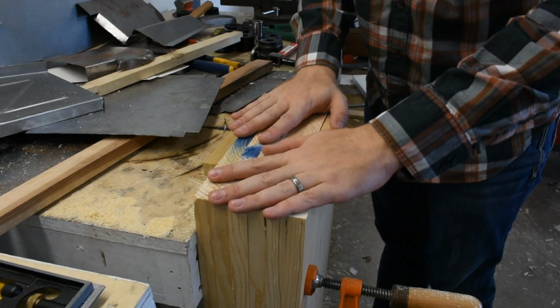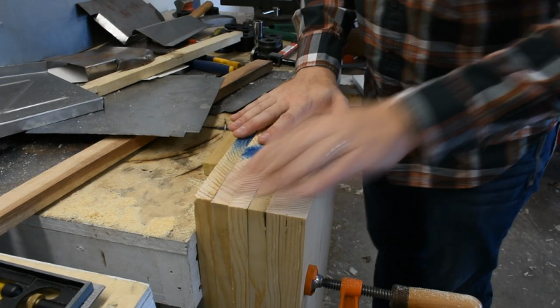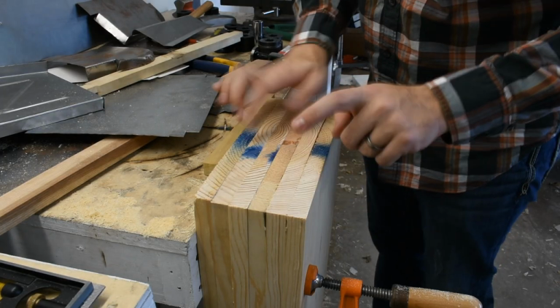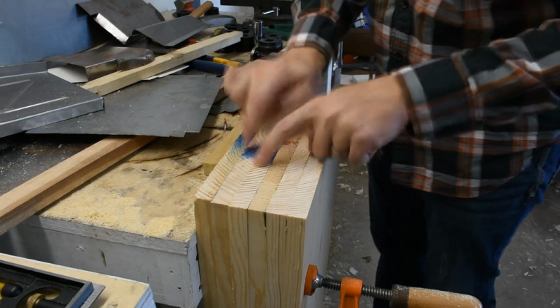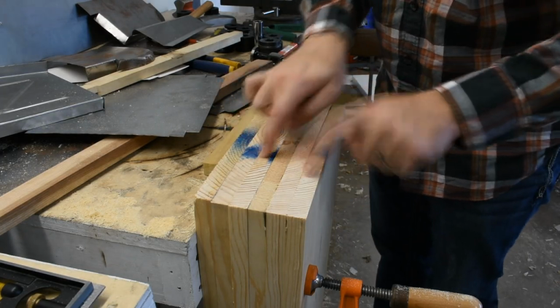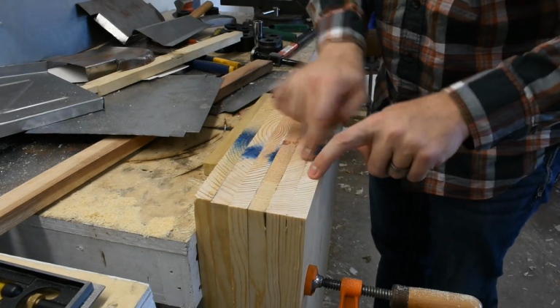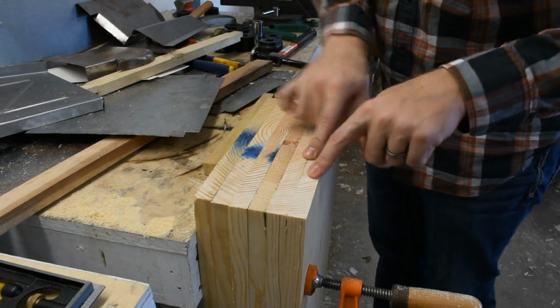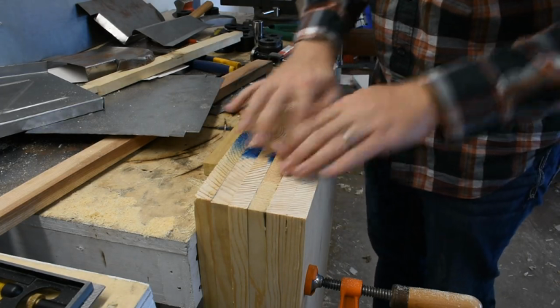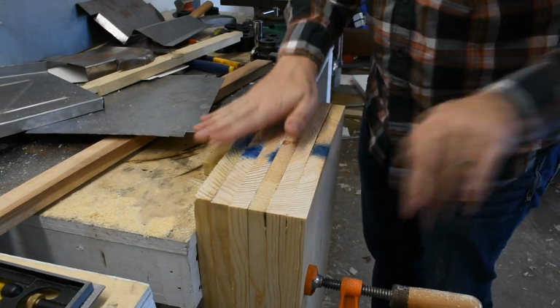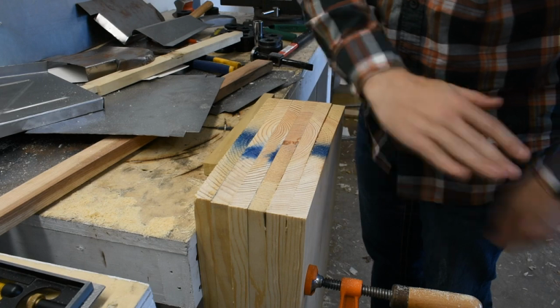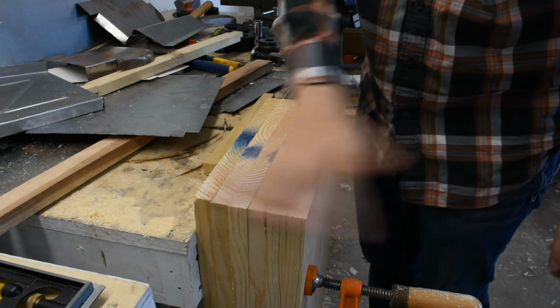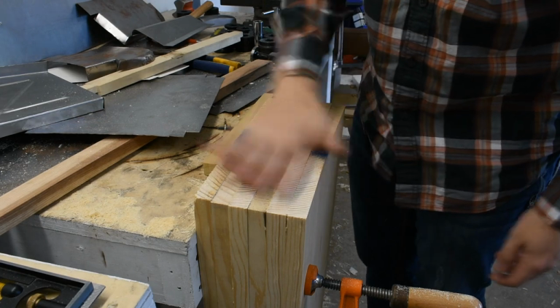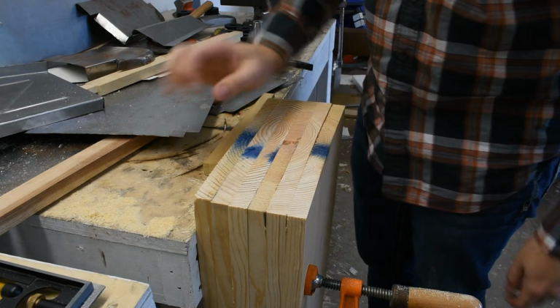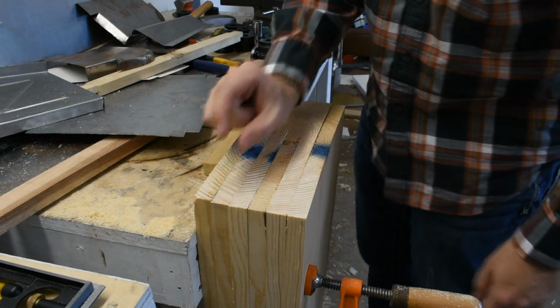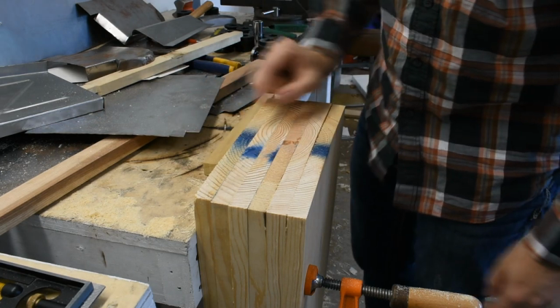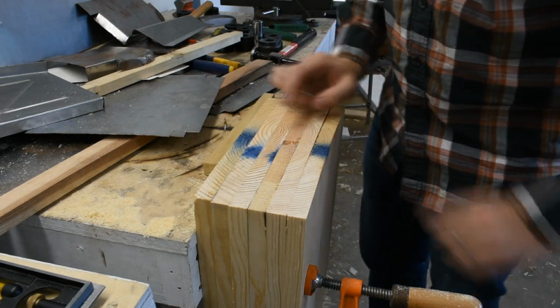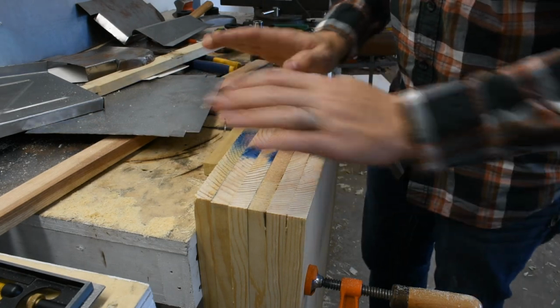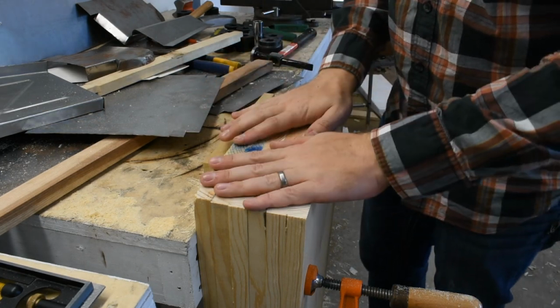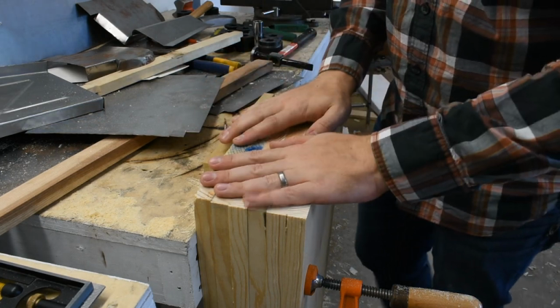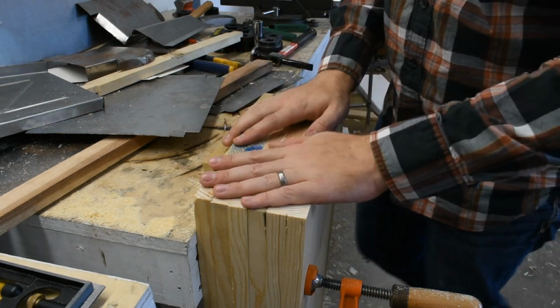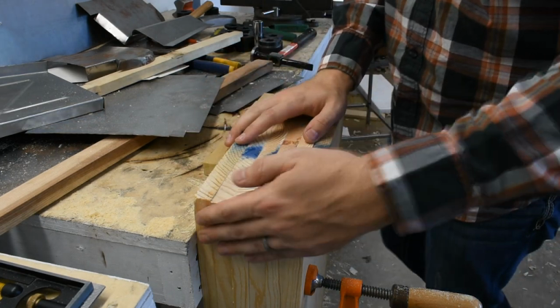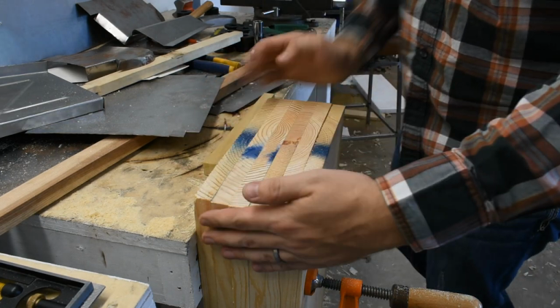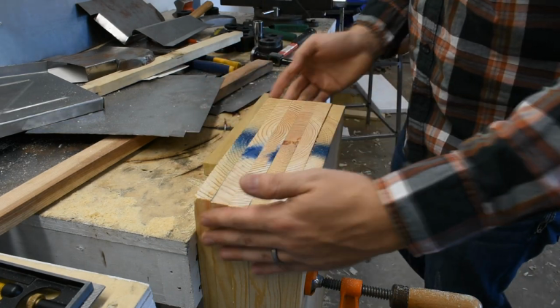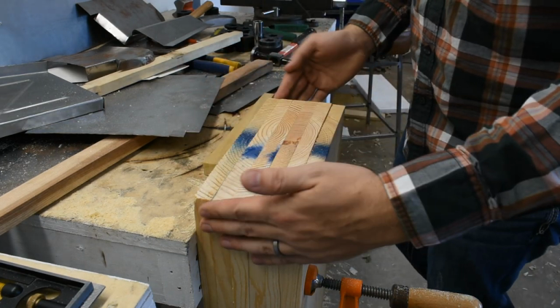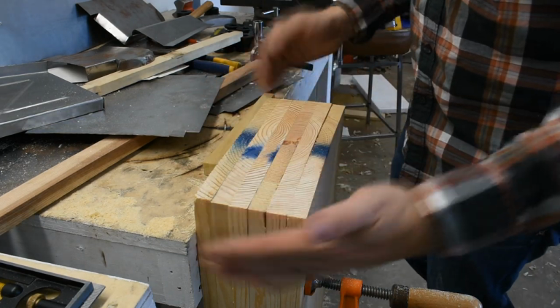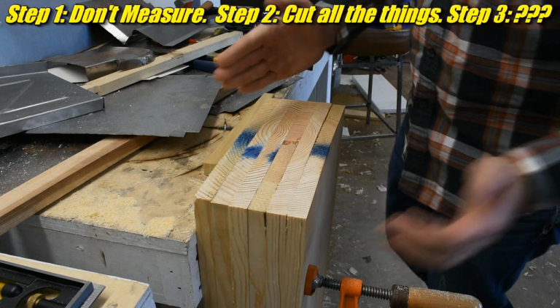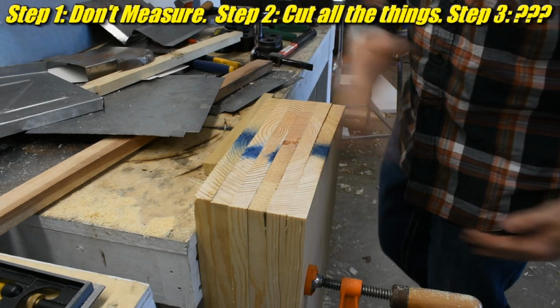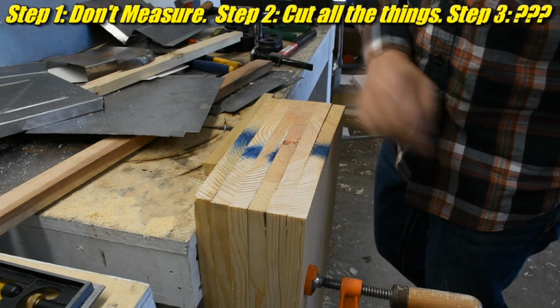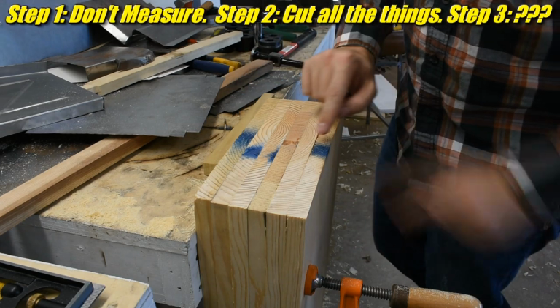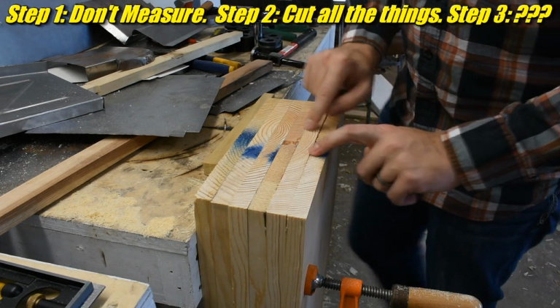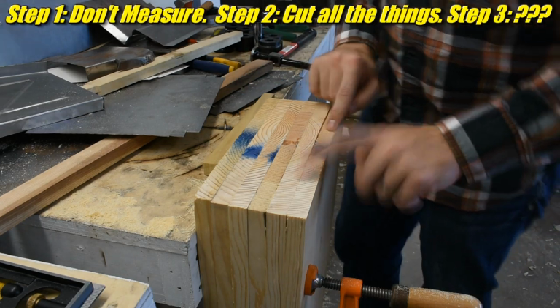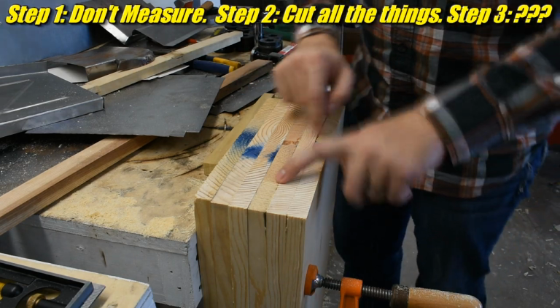Here's the issue. These boards were all different sizes when I got them, slightly different, and I just cut them in half. I didn't carefully measure out exactly the right length, so they're all different lengths.